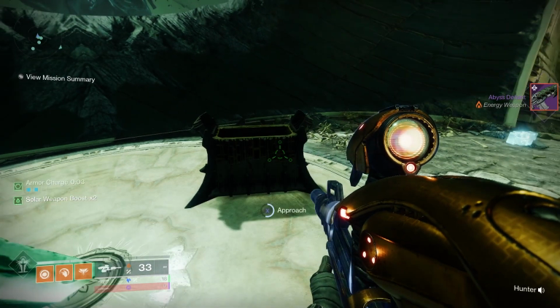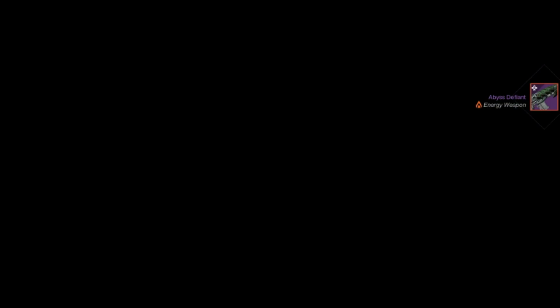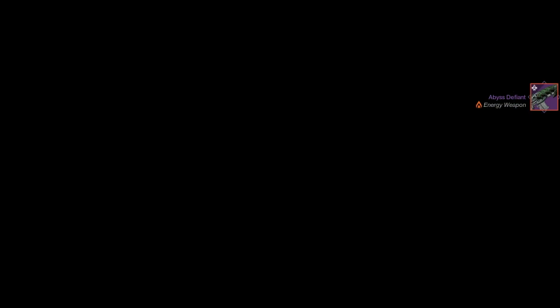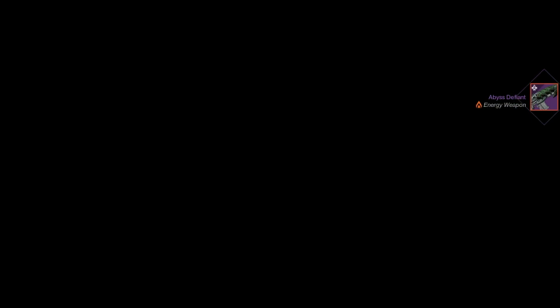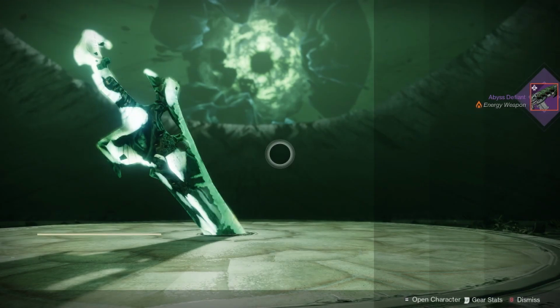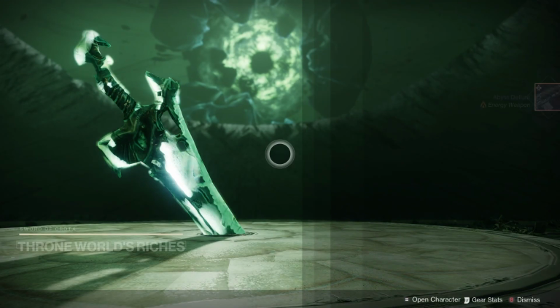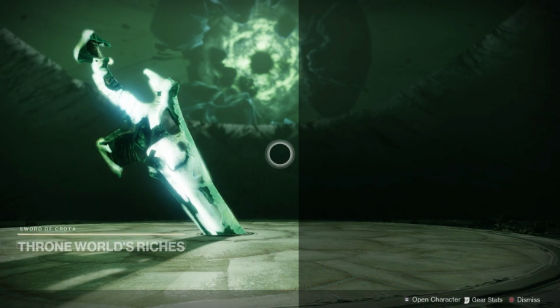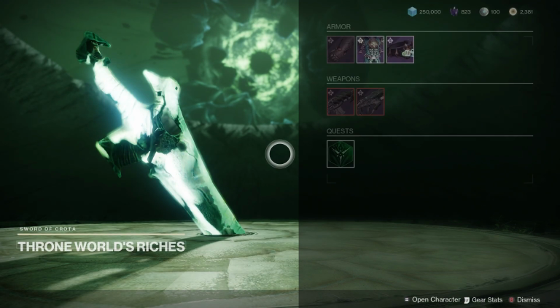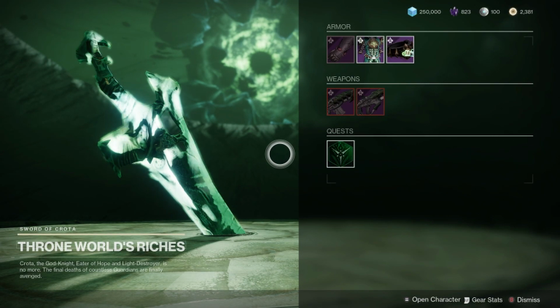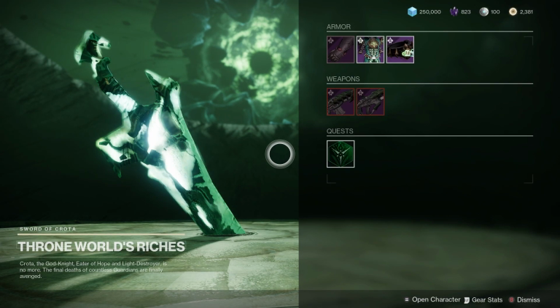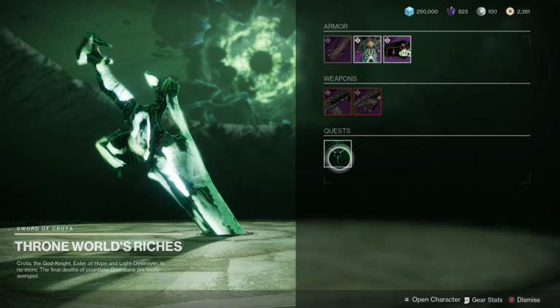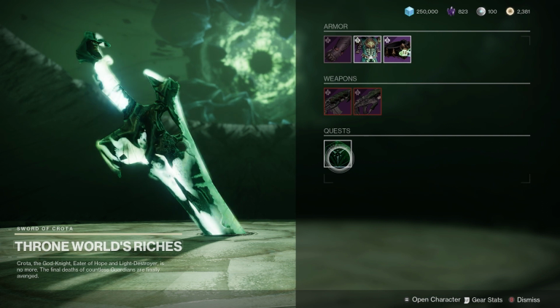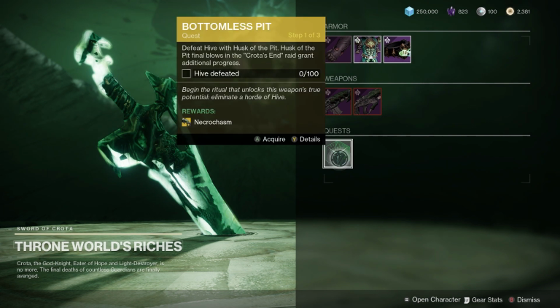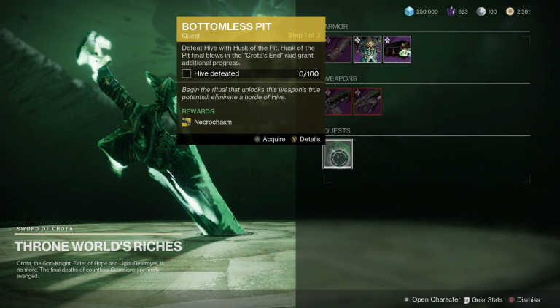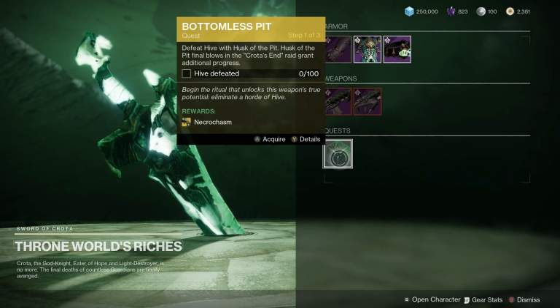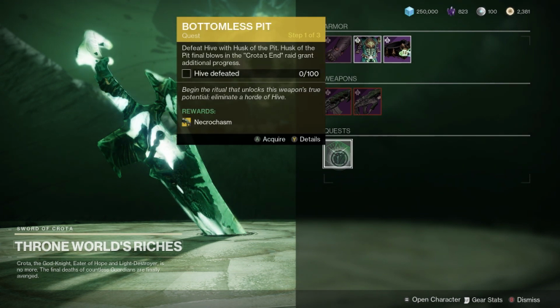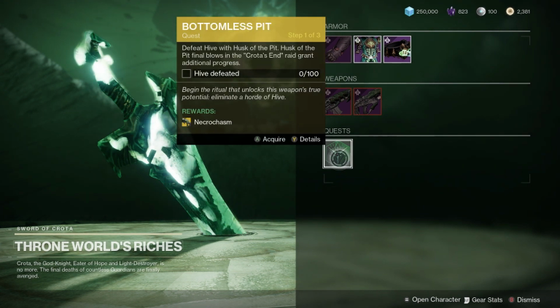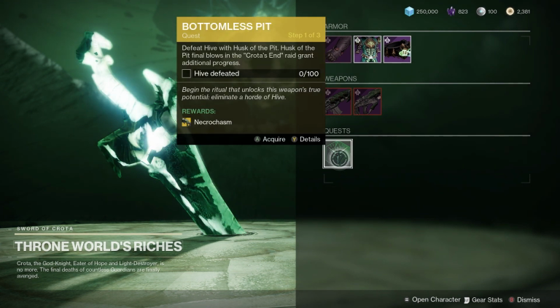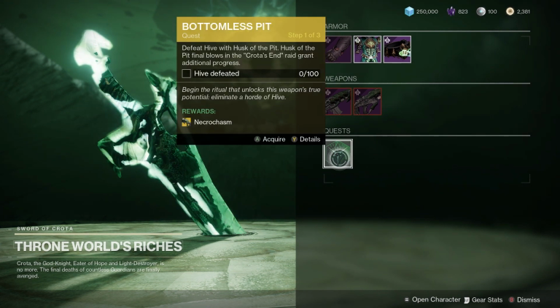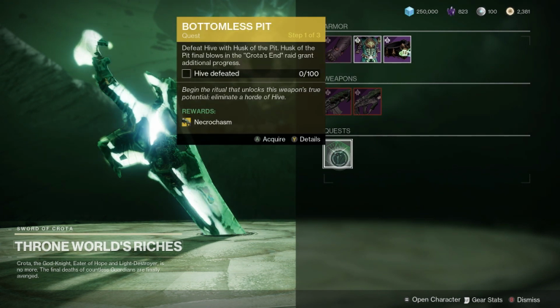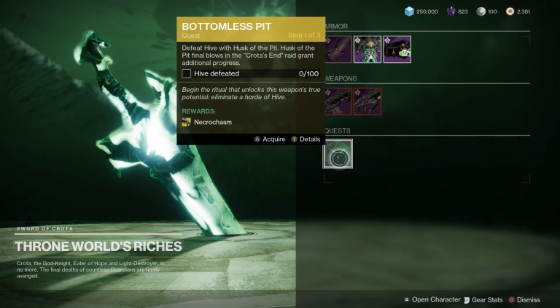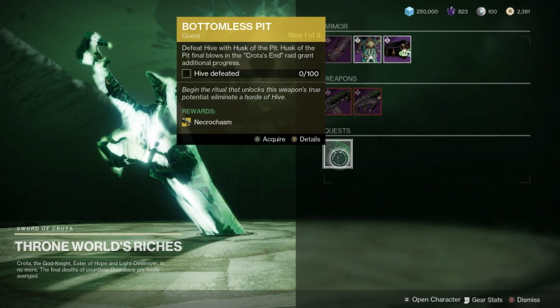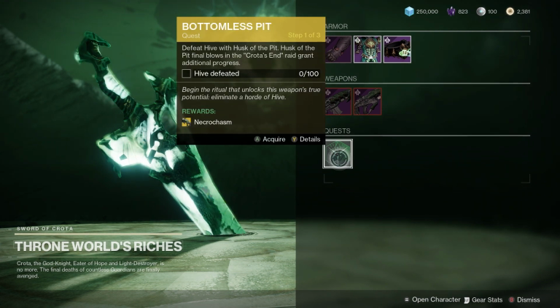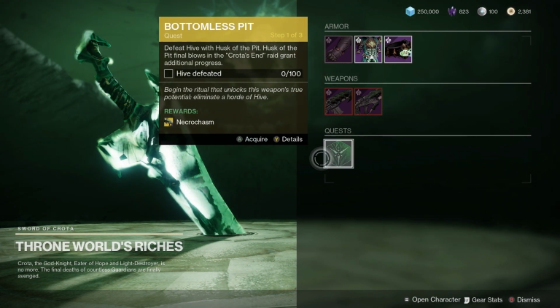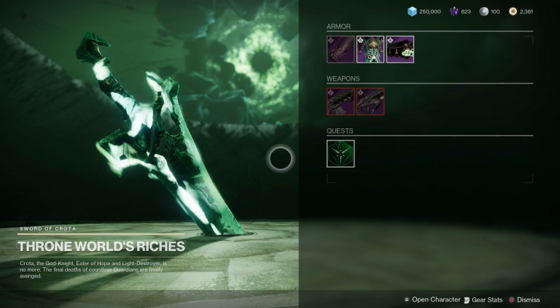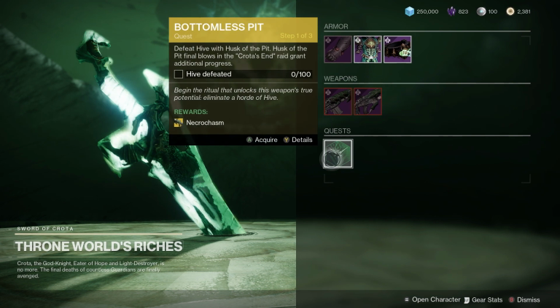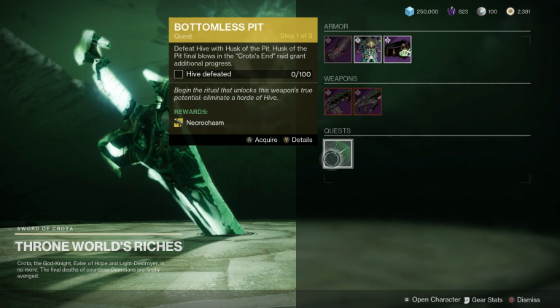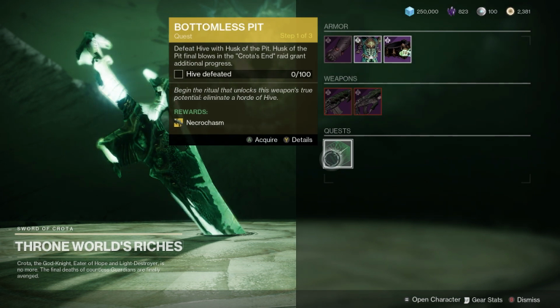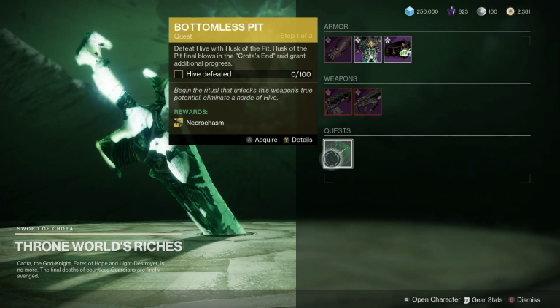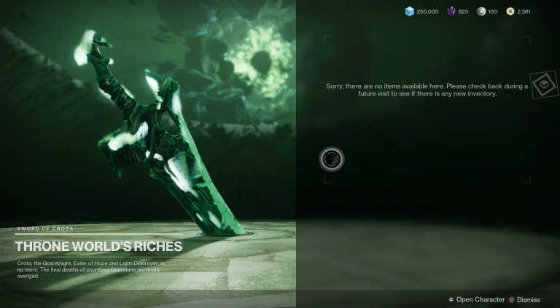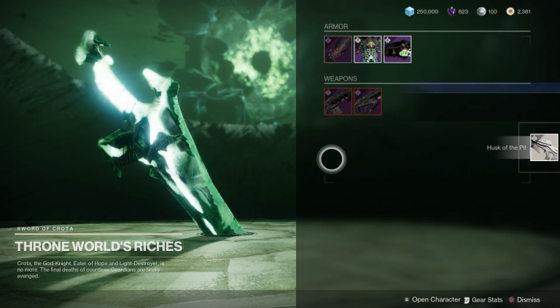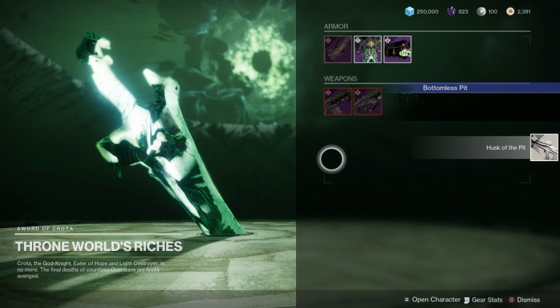This weapon is also craftable. If you get five red borders of the weapon and extract the Deep Sight, you can craft your very own Abyss Defiant at the Enclave on Savathun's Throne World.